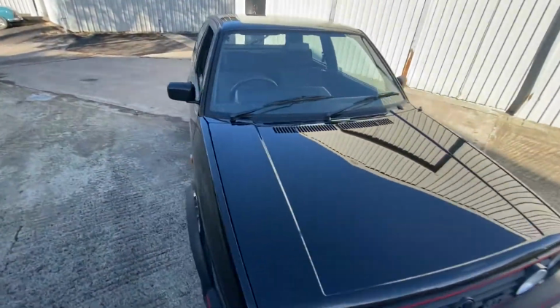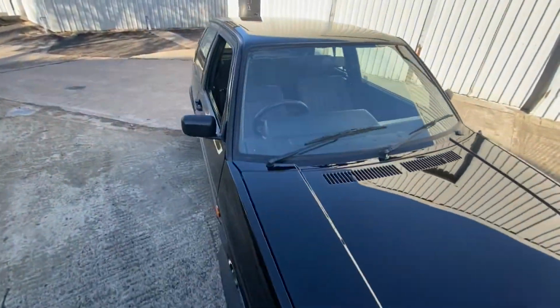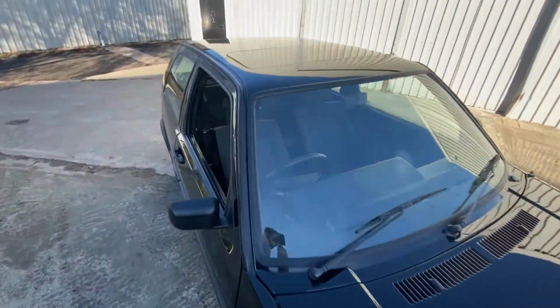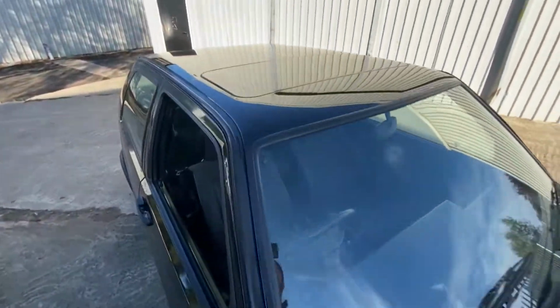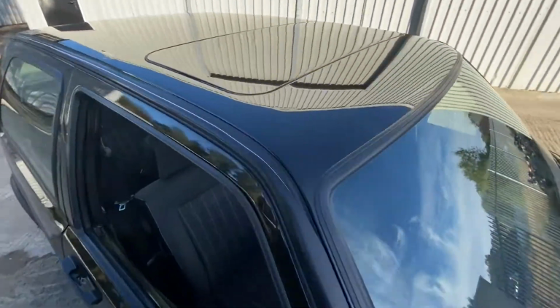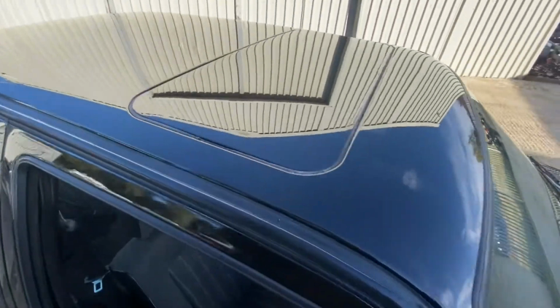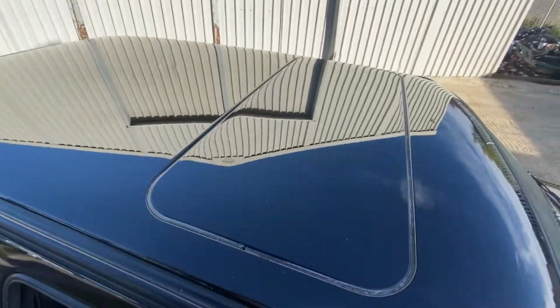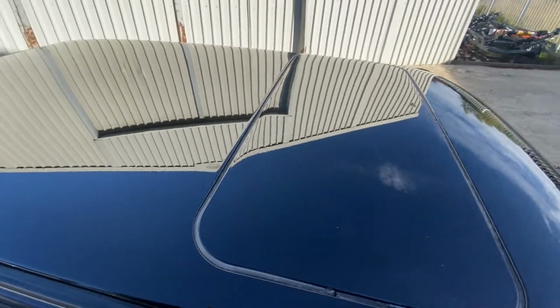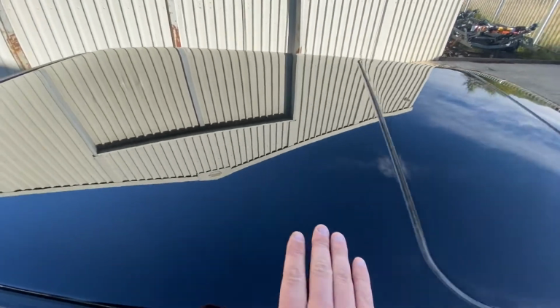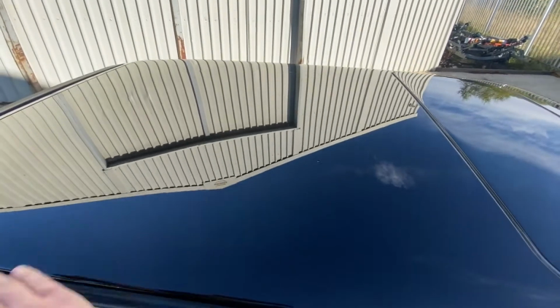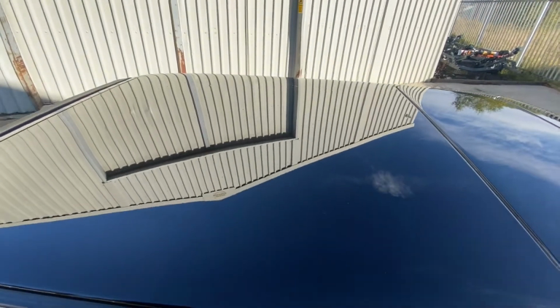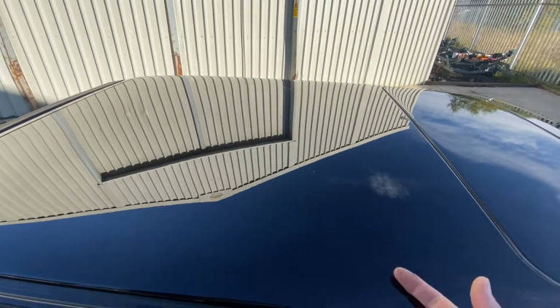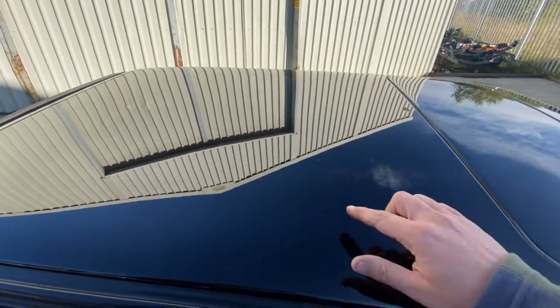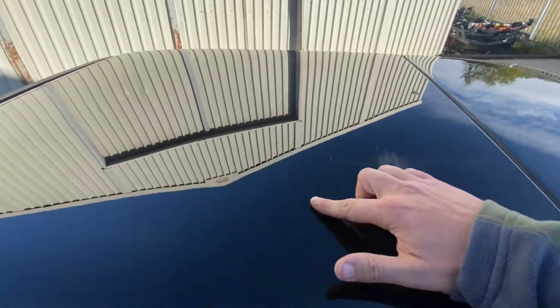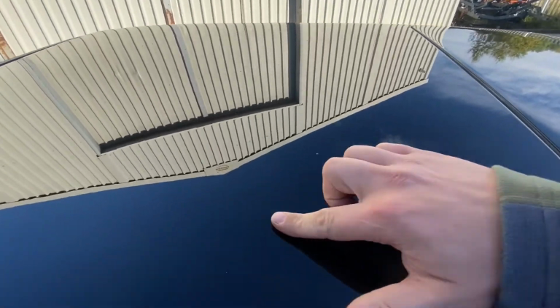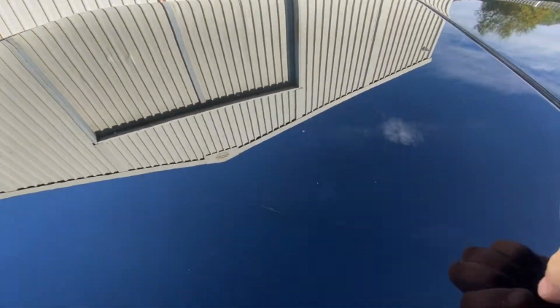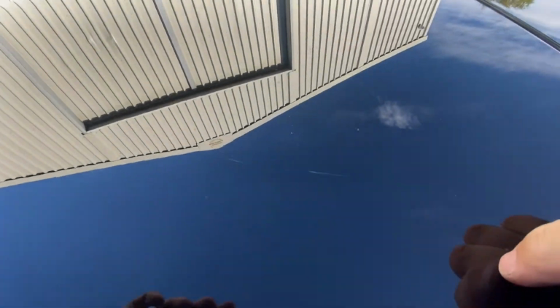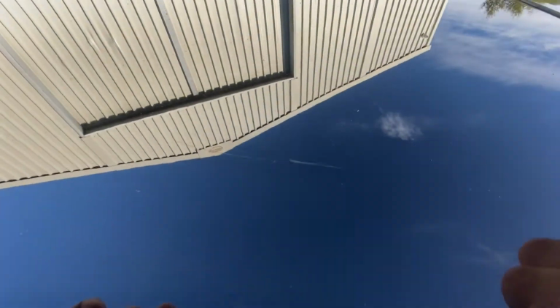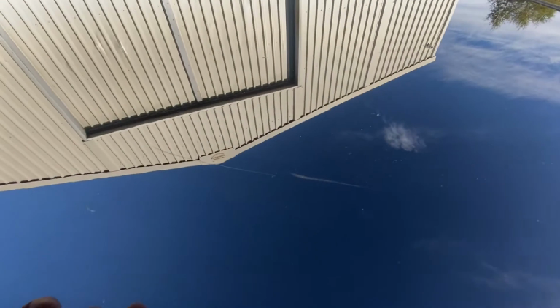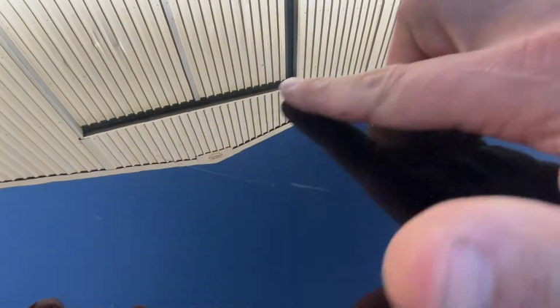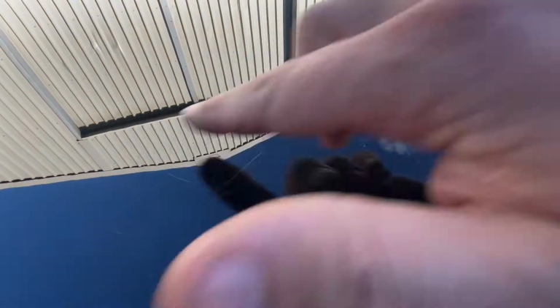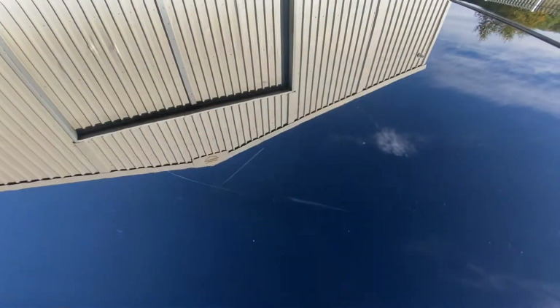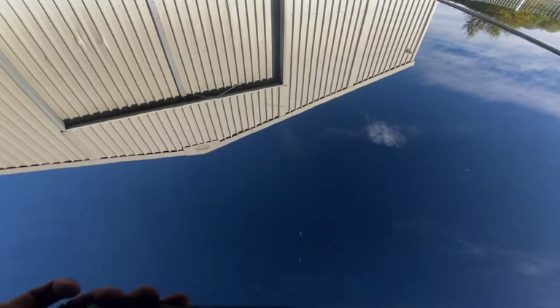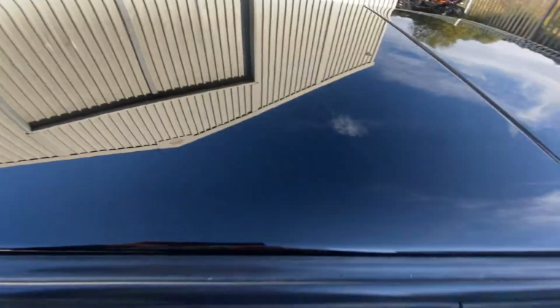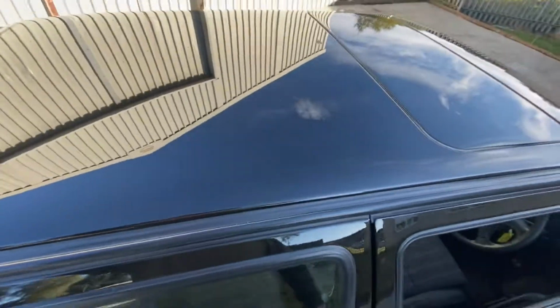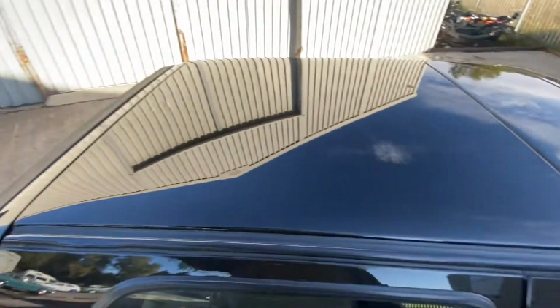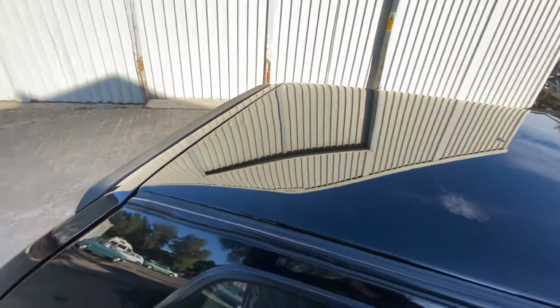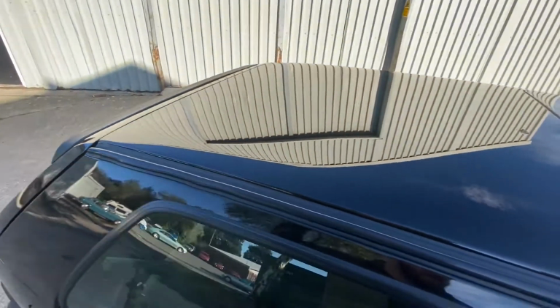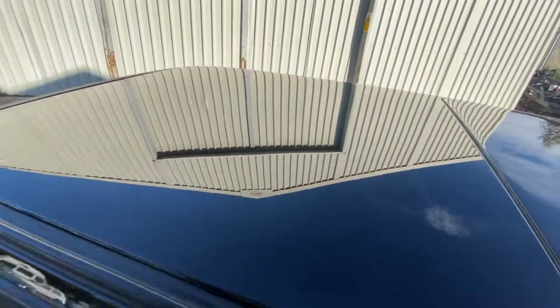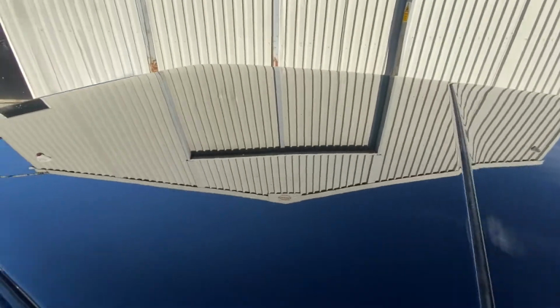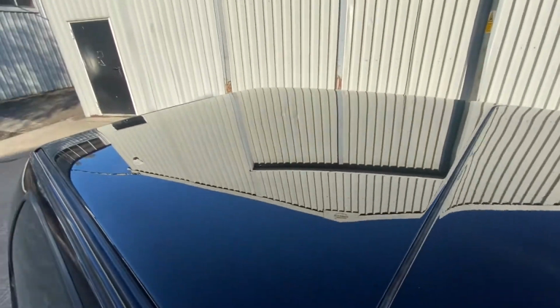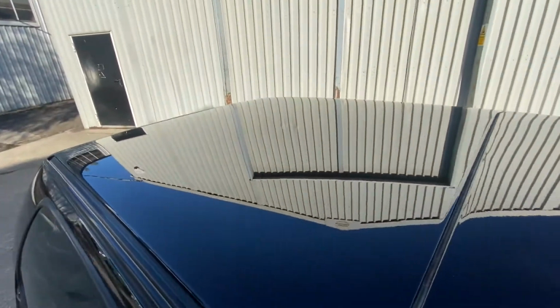The wing mirrors are good. The bonnet is brilliant — might as well be a mirror. Same story with the roof. Around the sunroof there's no corrosion. It's just lovely. There is a tiny little scratch there — a cat or something, I guess.